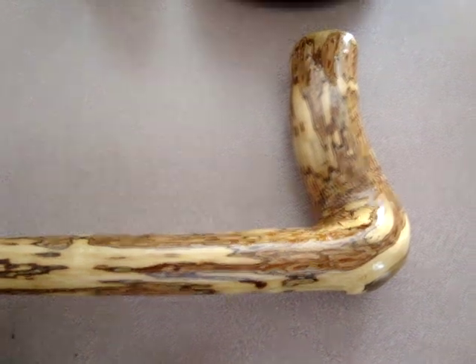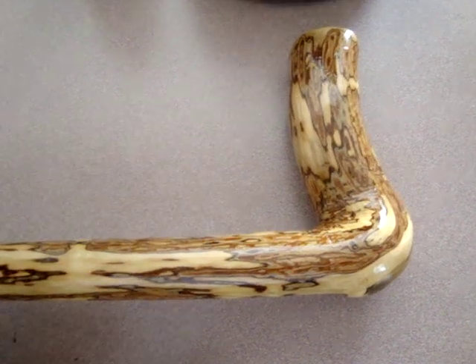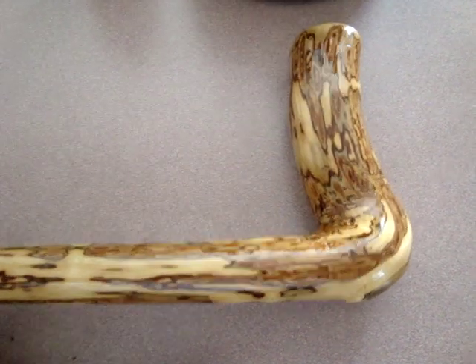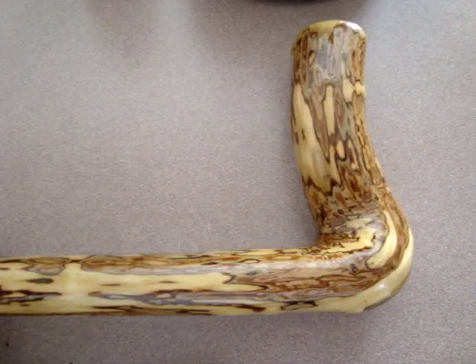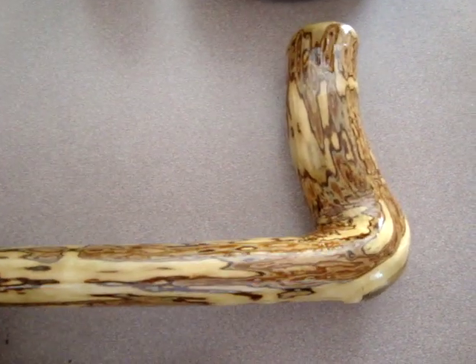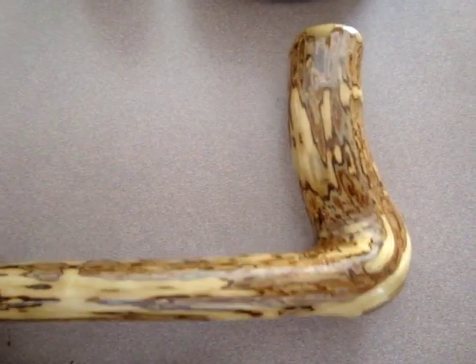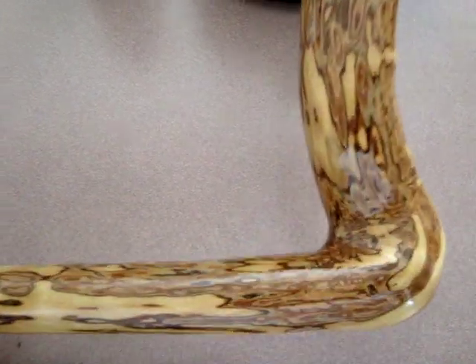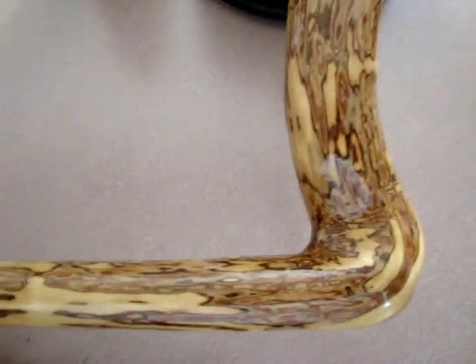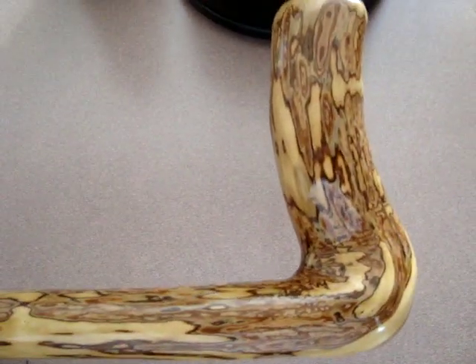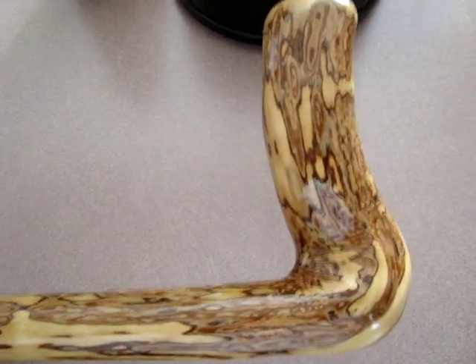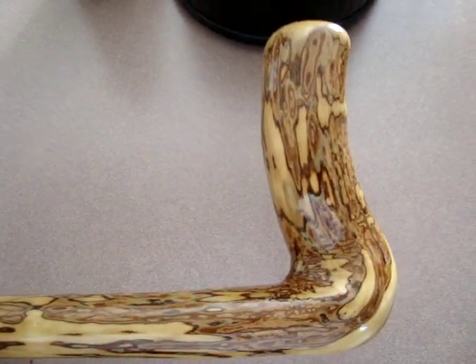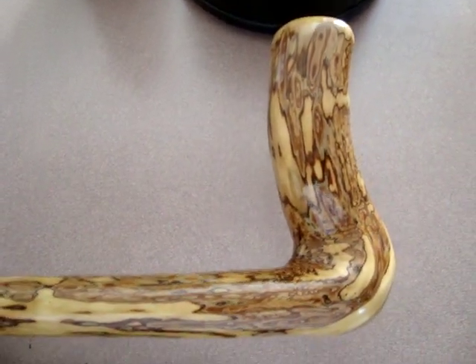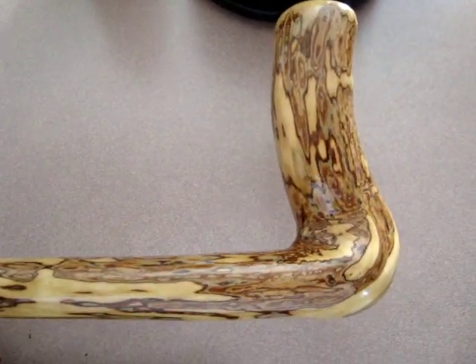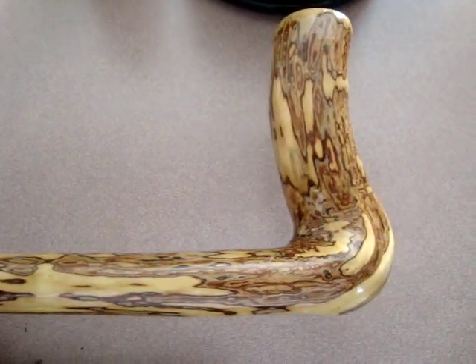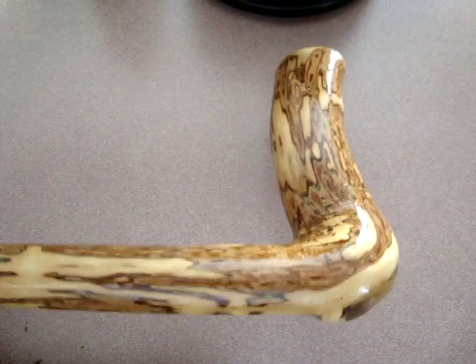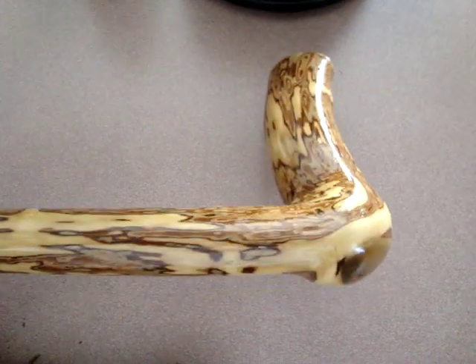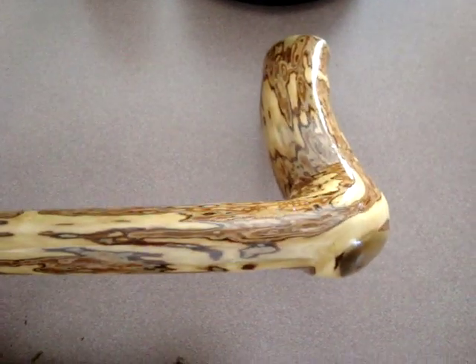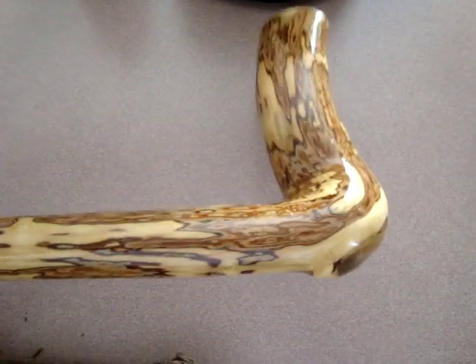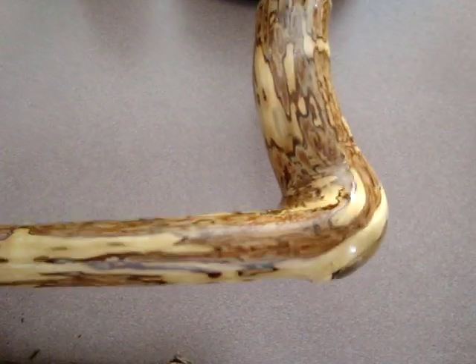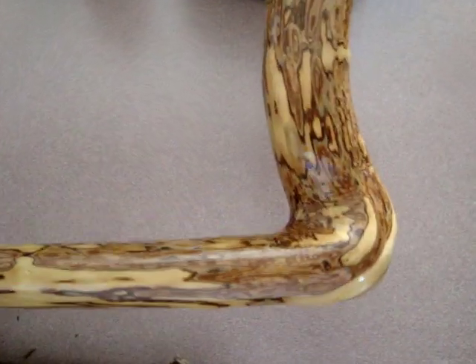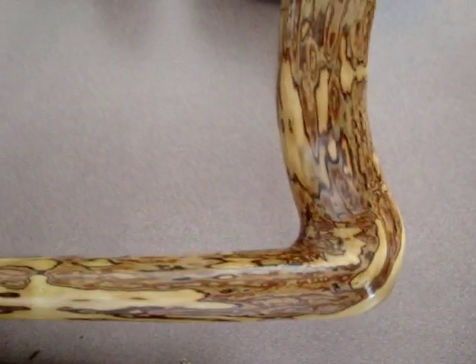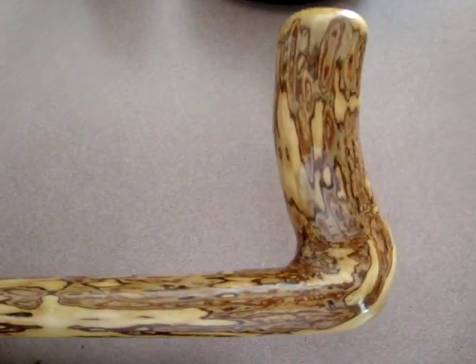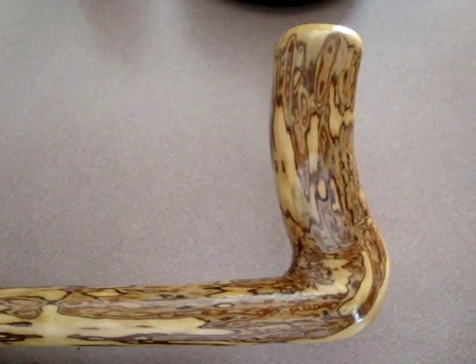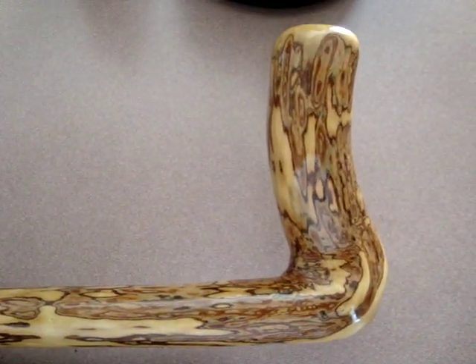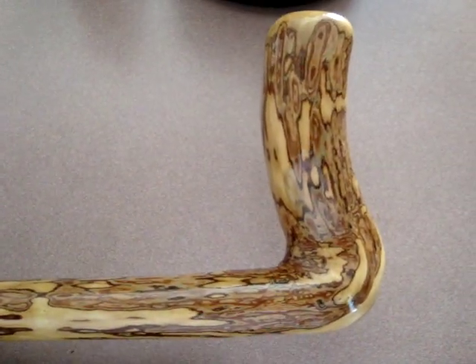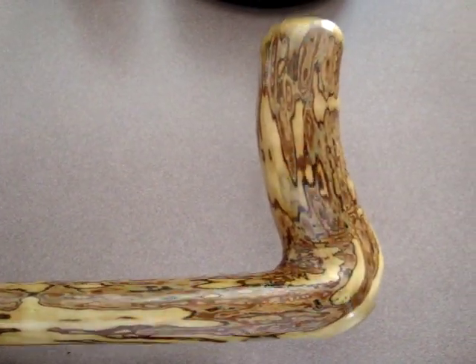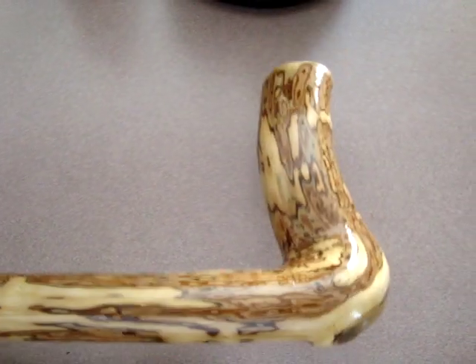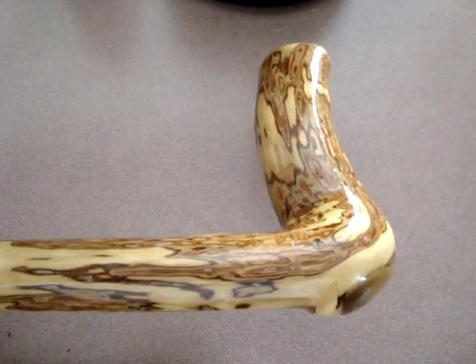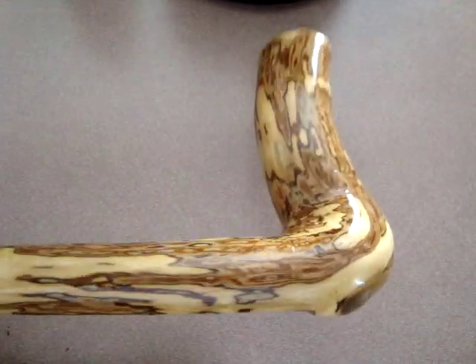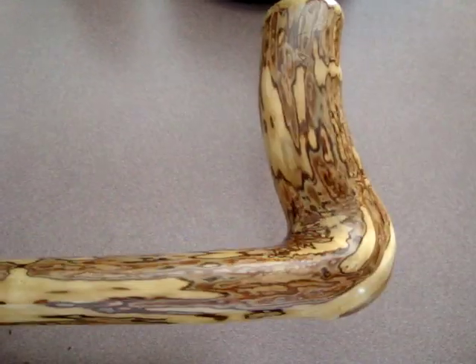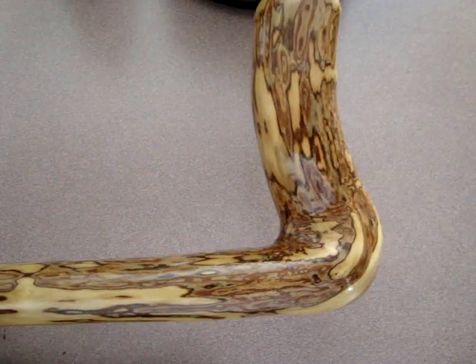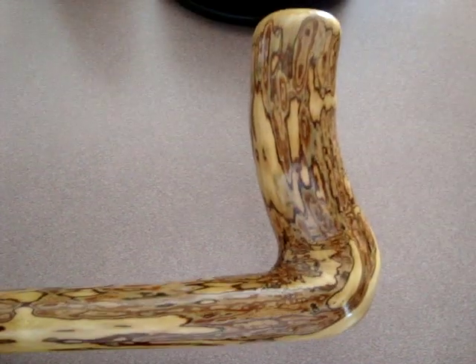Hi guys, Sean here. I thought I'd just show you a stick that I just finished sanding down and got all finished up here with some spar varnish.